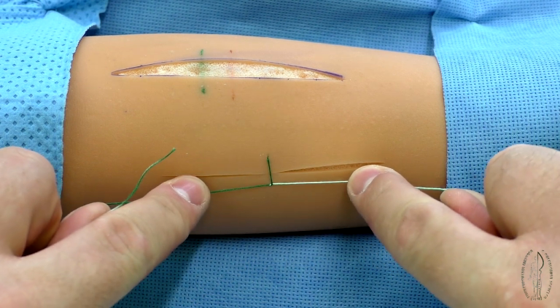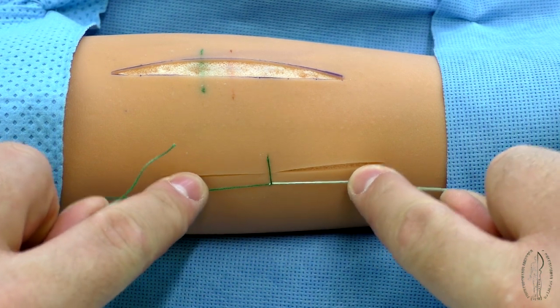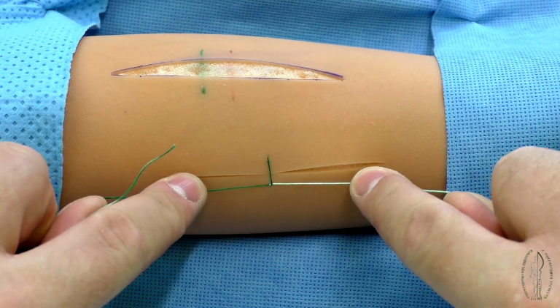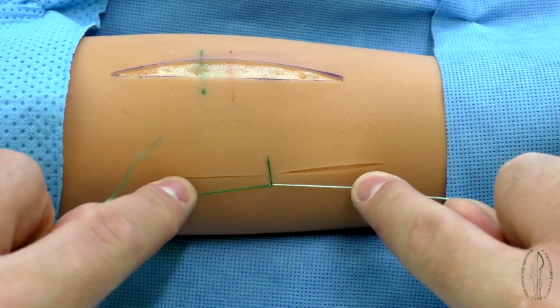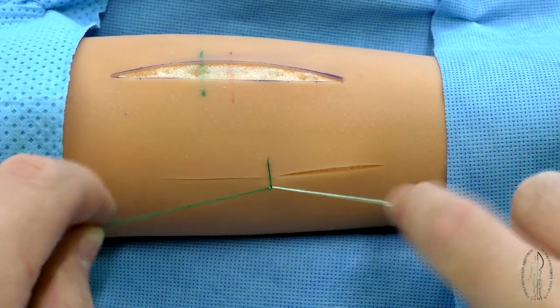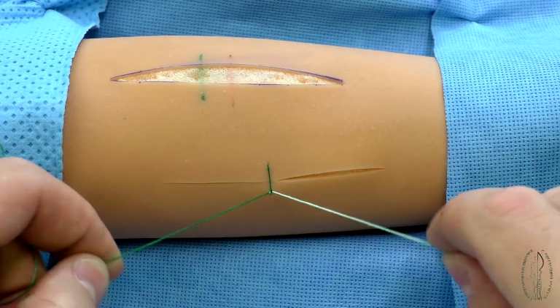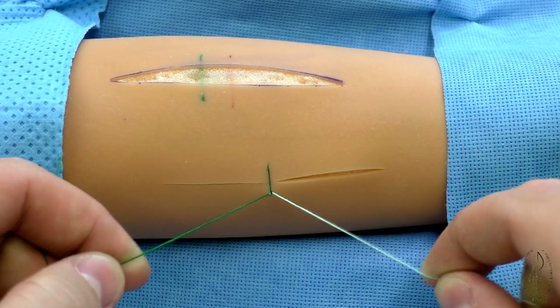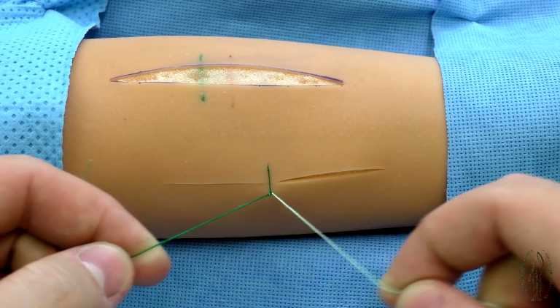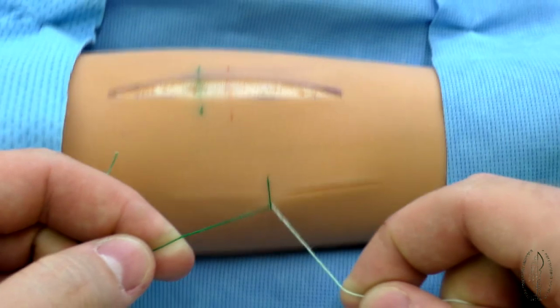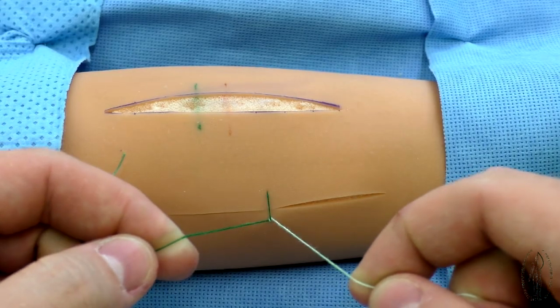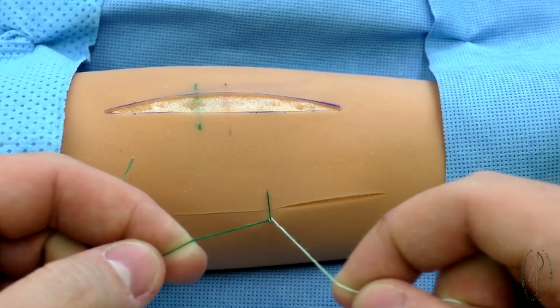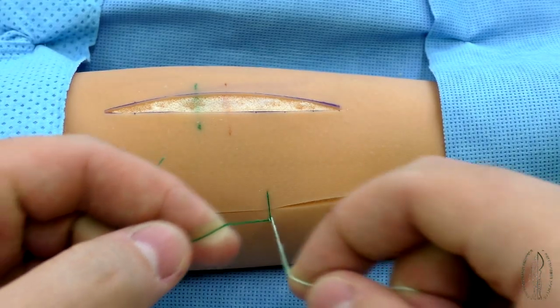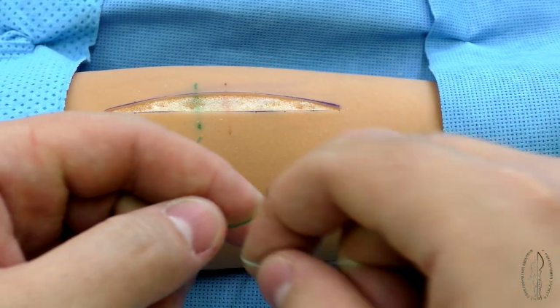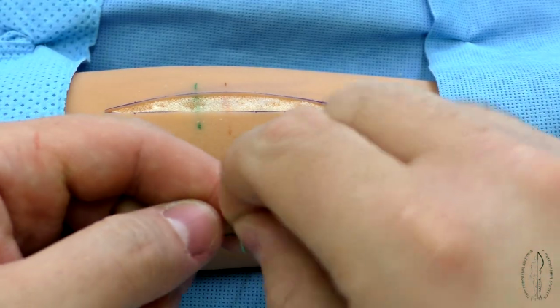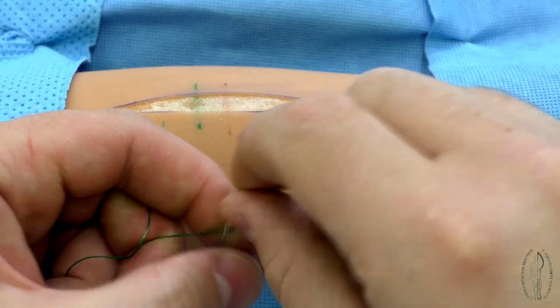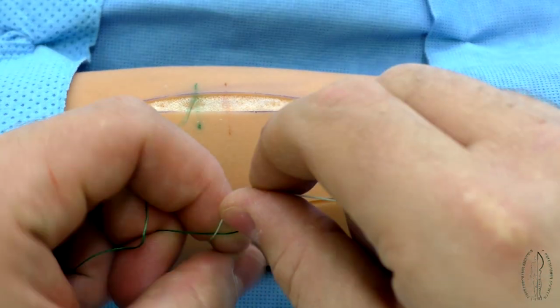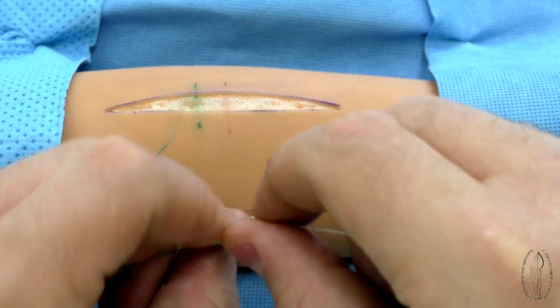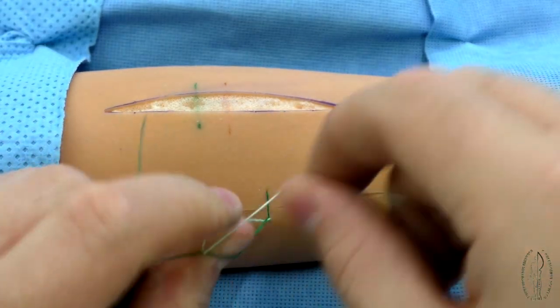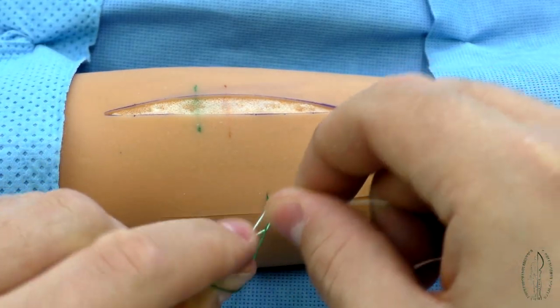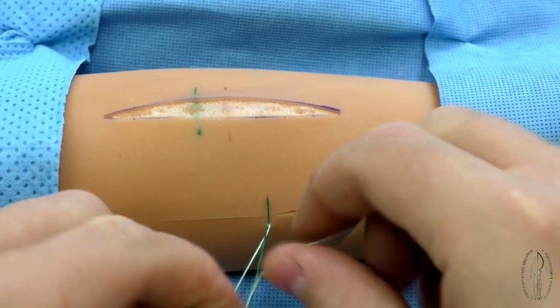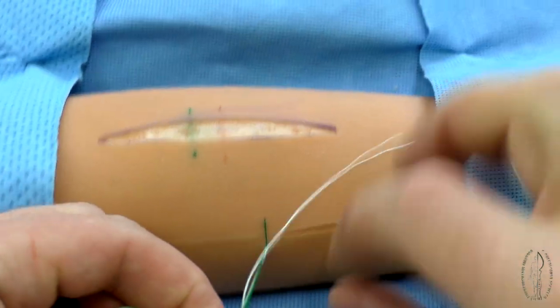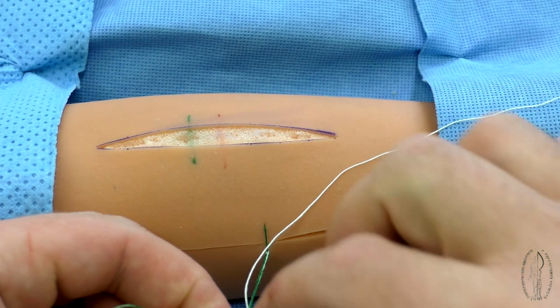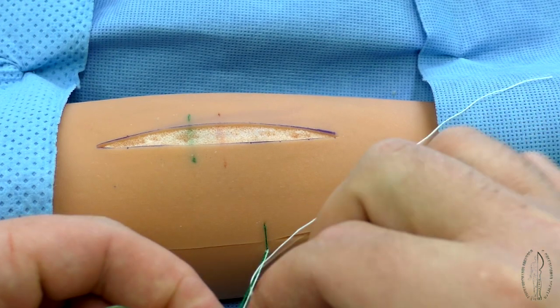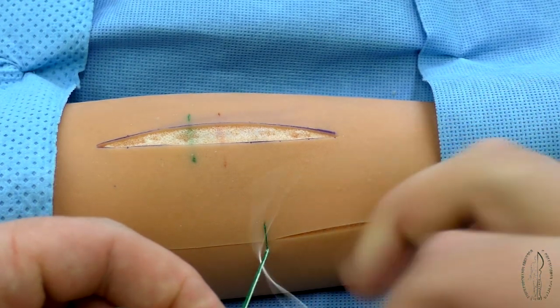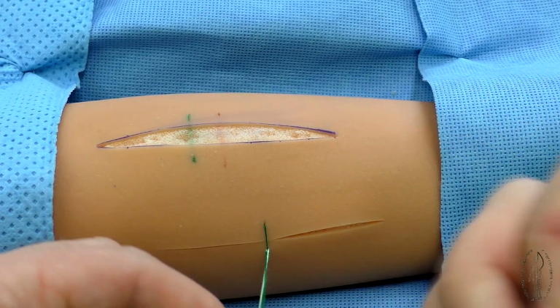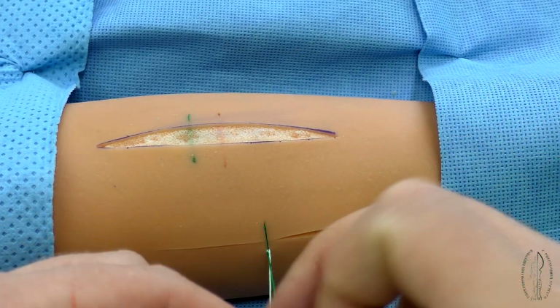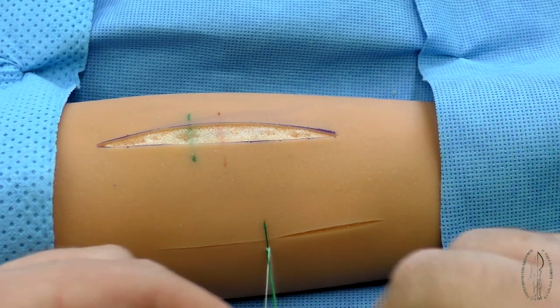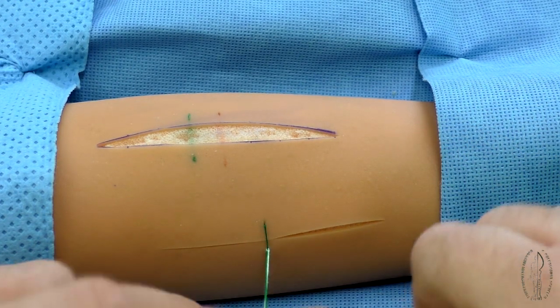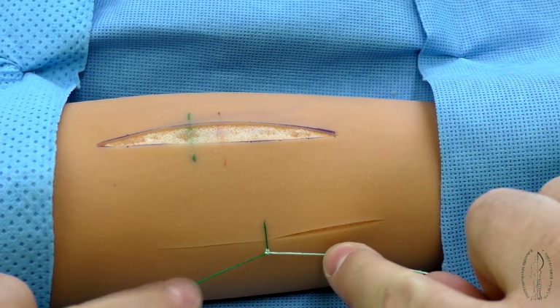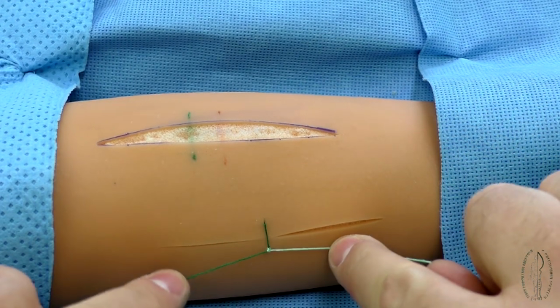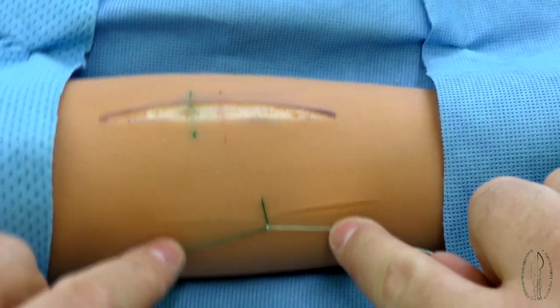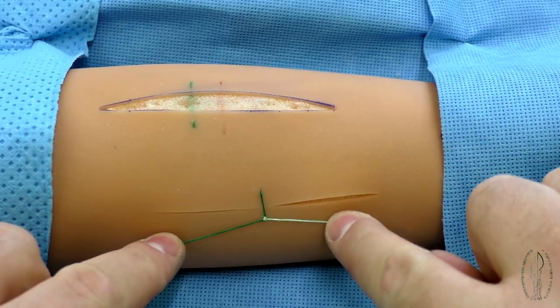Further, the loop is tightened. Tightening degree is performed by the big or index fingers with equal effort and depends on the risk of sewed tissue cutting and a possible sewed rupture.